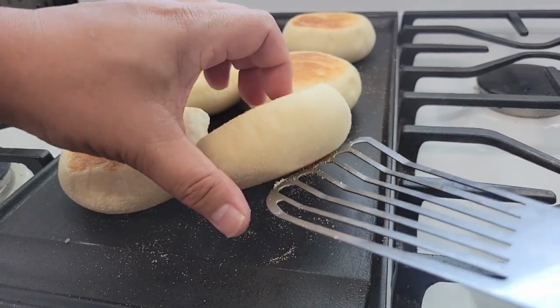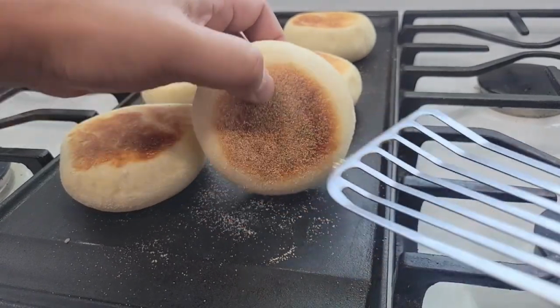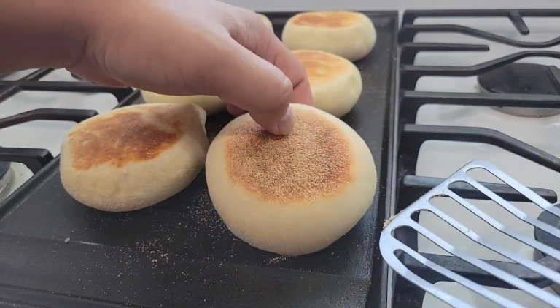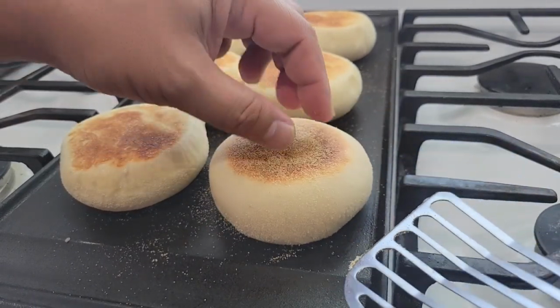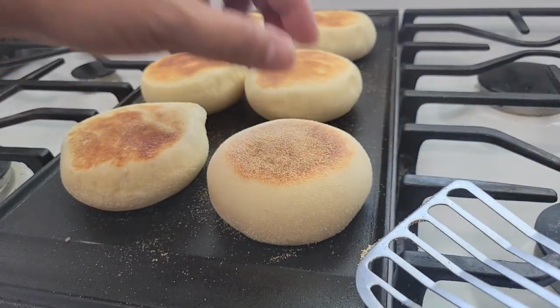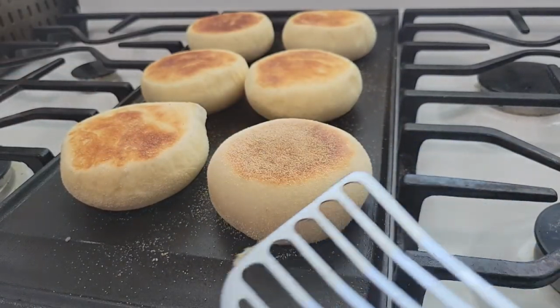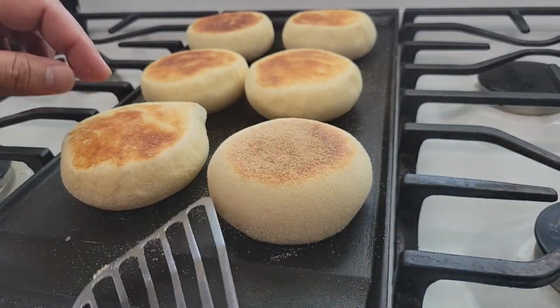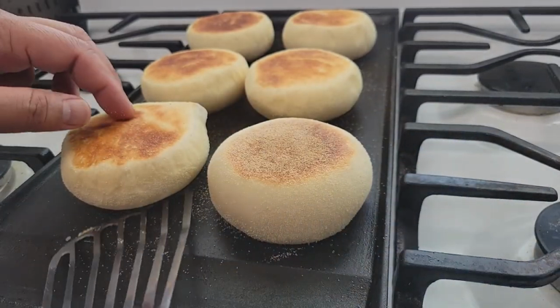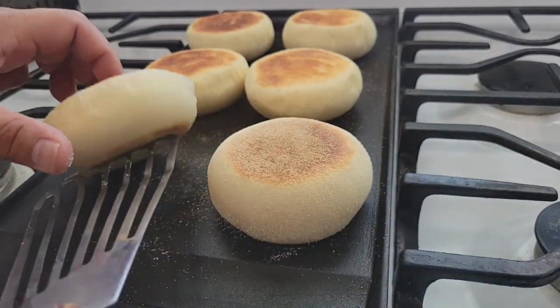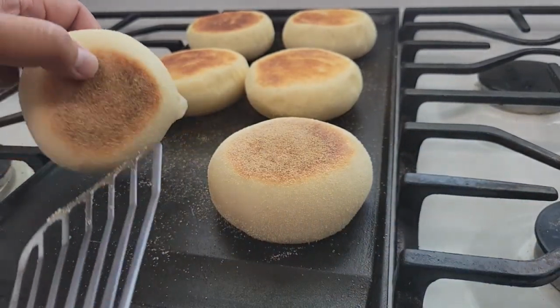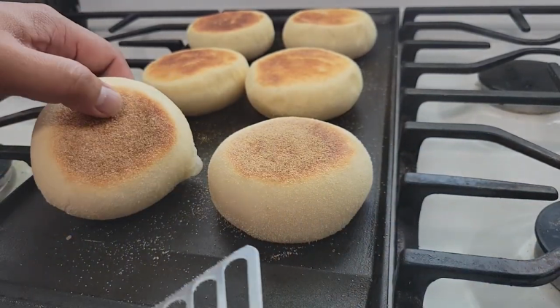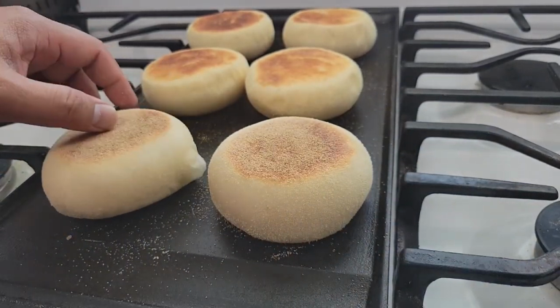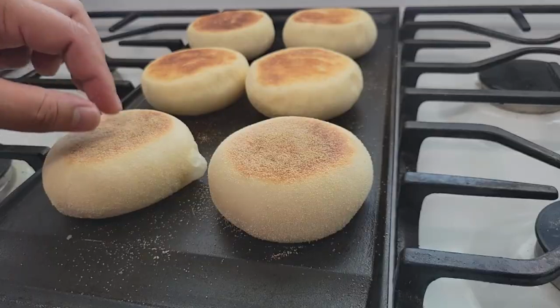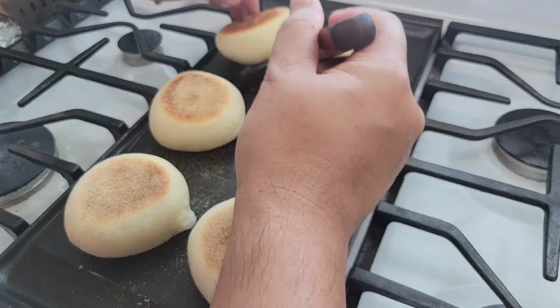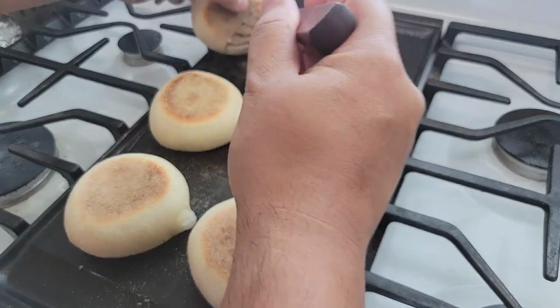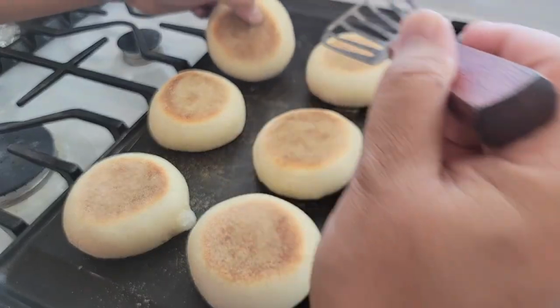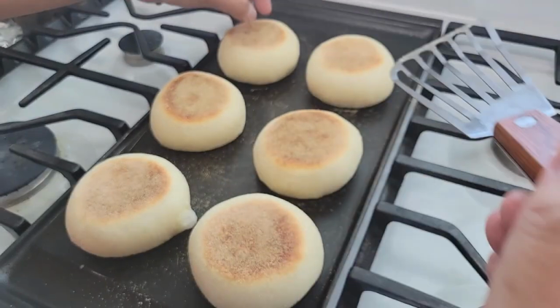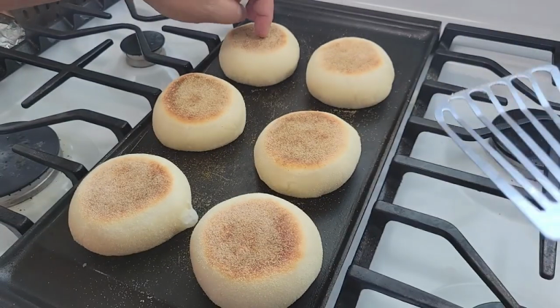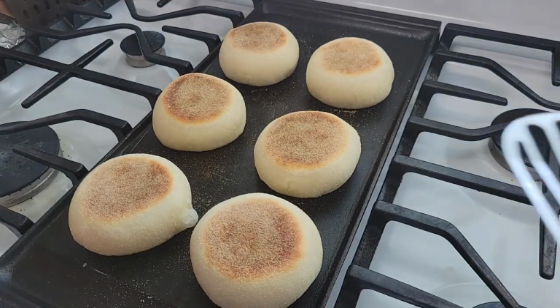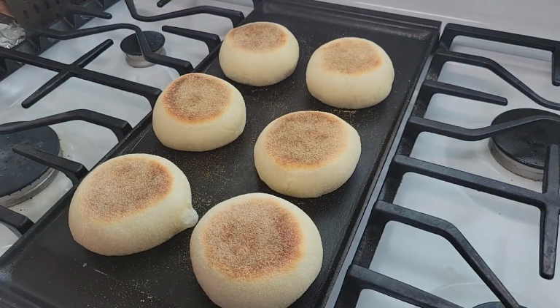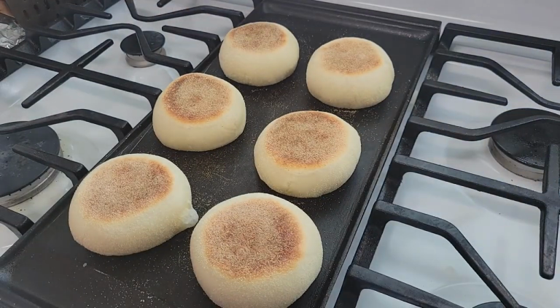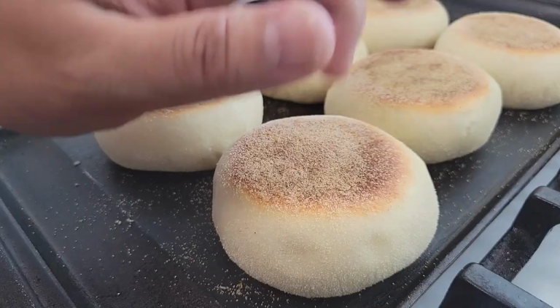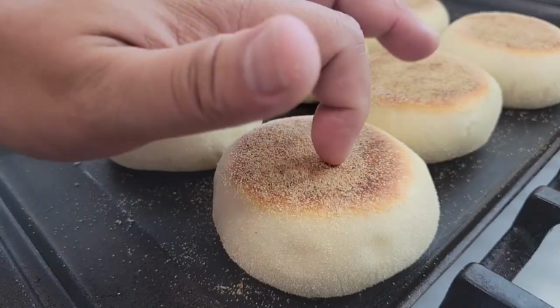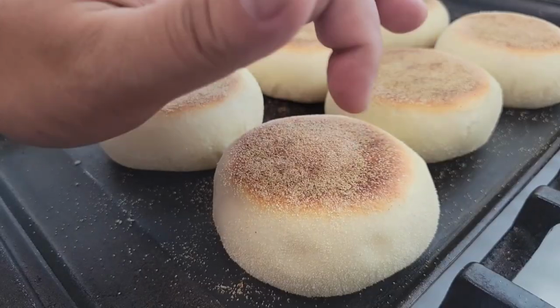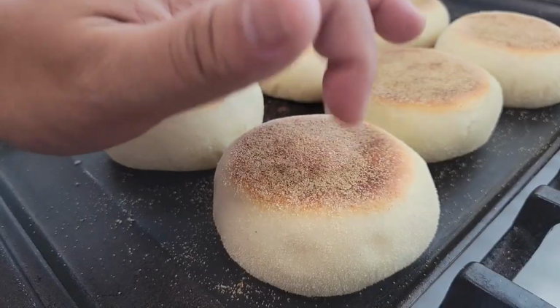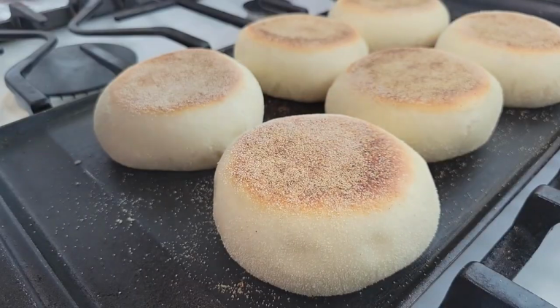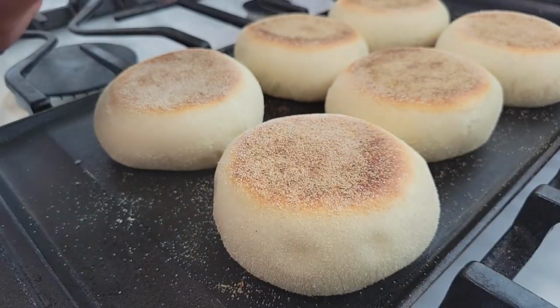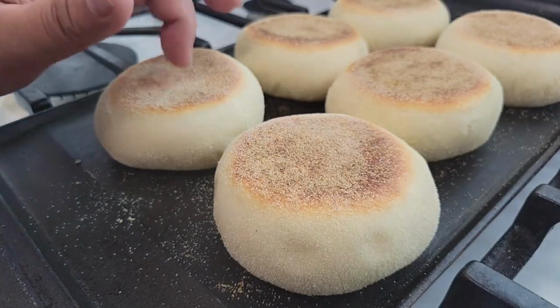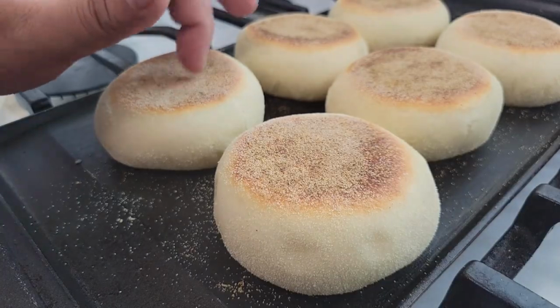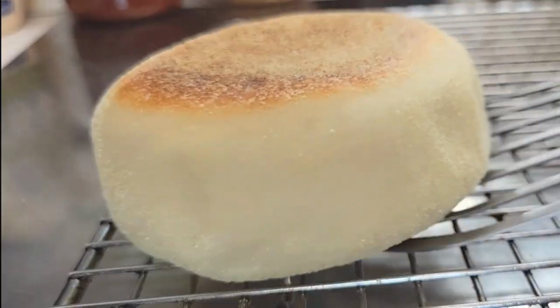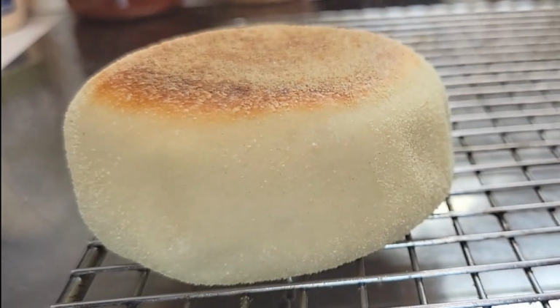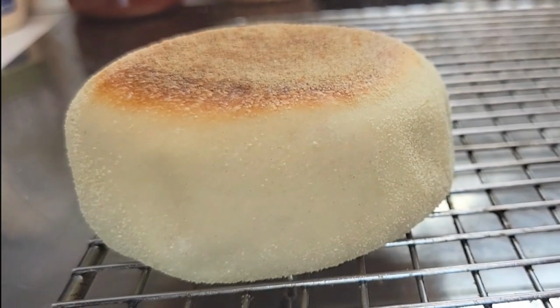Give it a tap — if it sounds dense, it means it's not done yet. Flip it over for about another five minutes. Cooked bread sounds hollow on the inside, so when you tap it and it sounds nice and hollow, it's done.